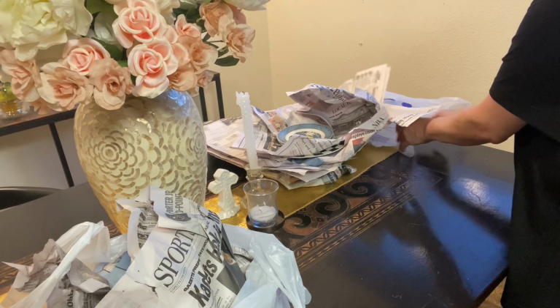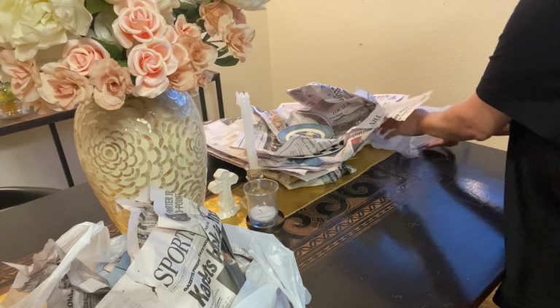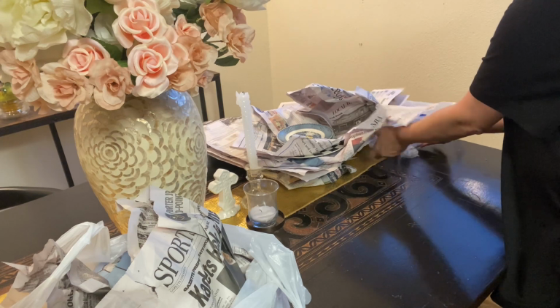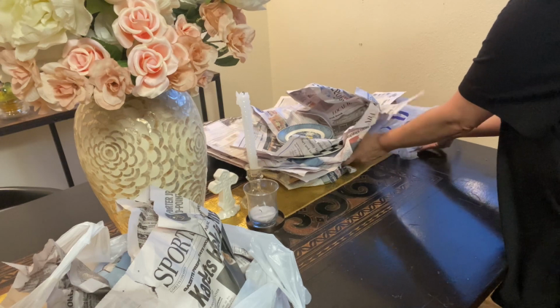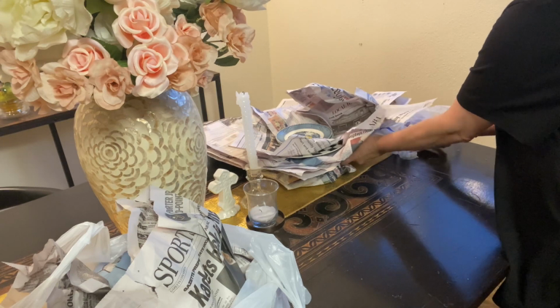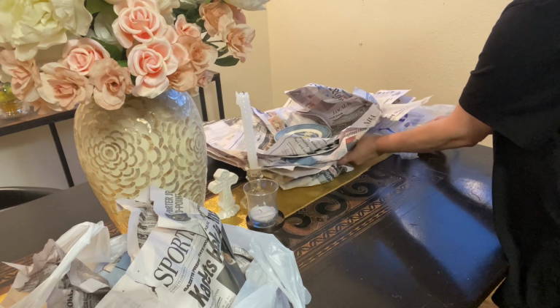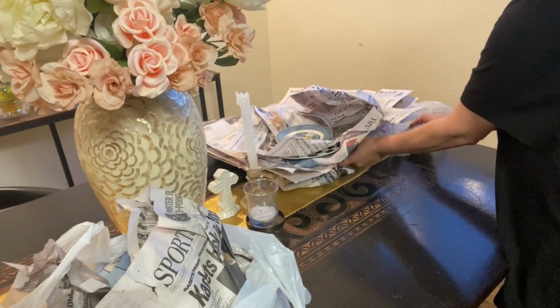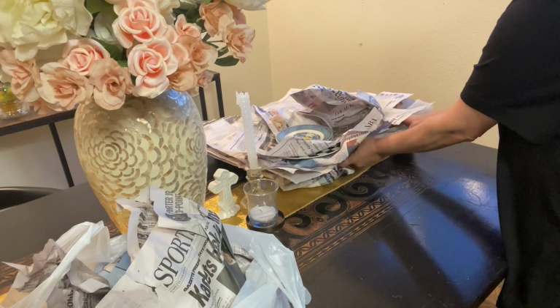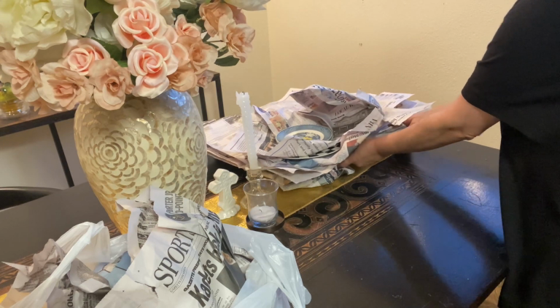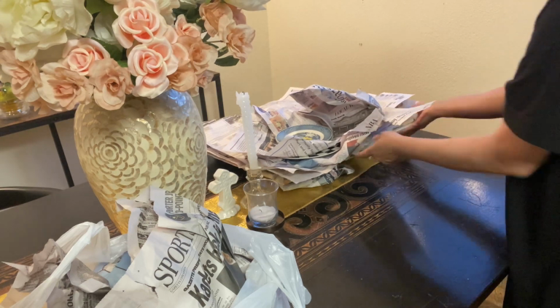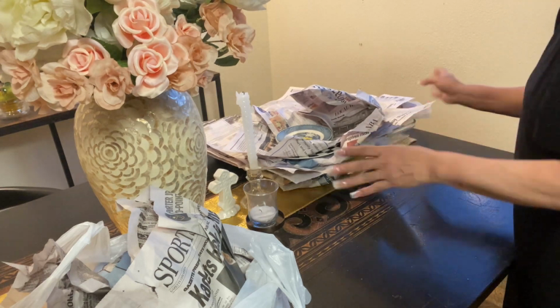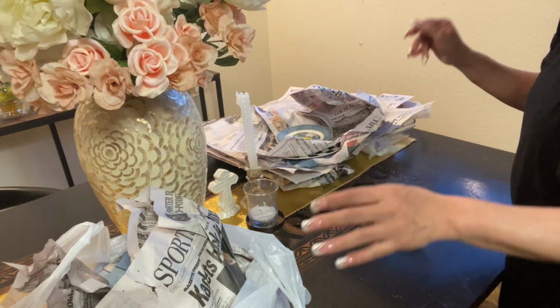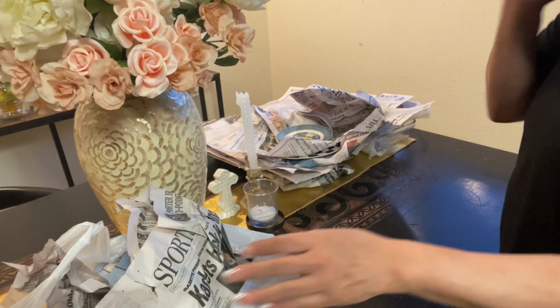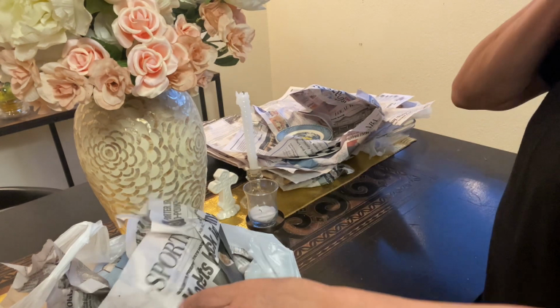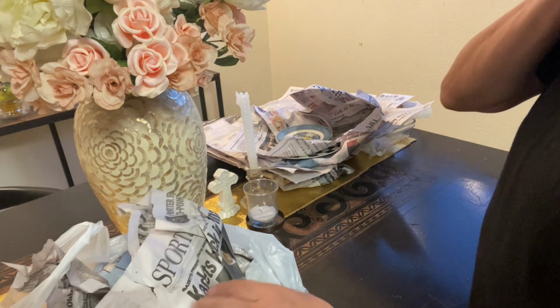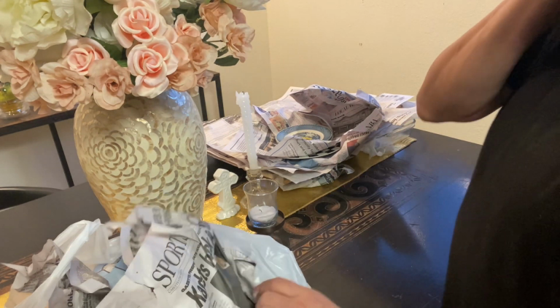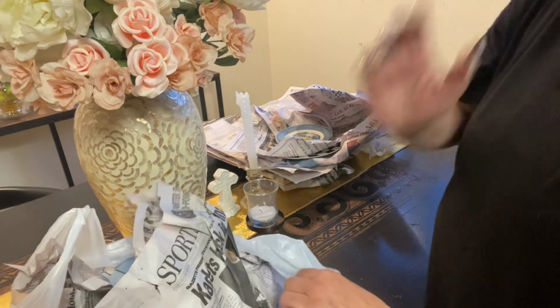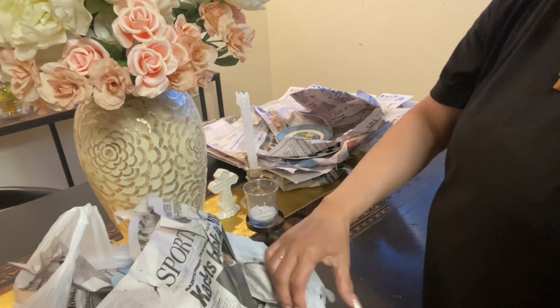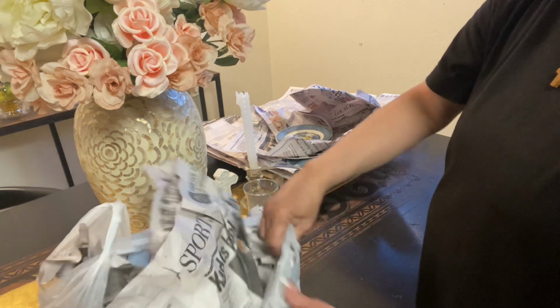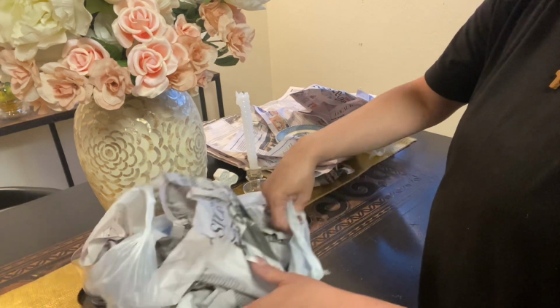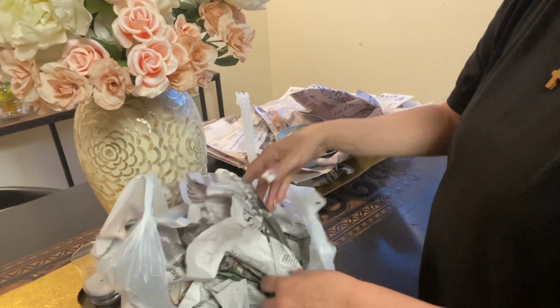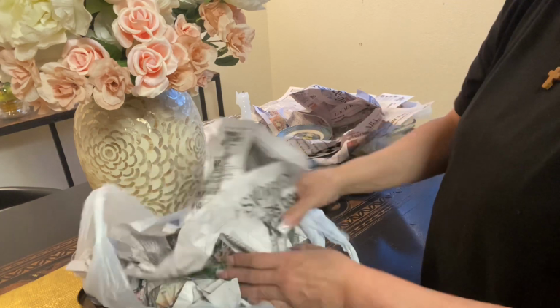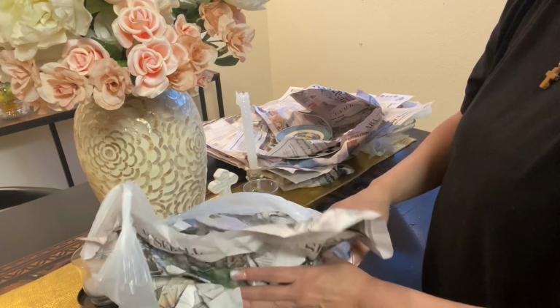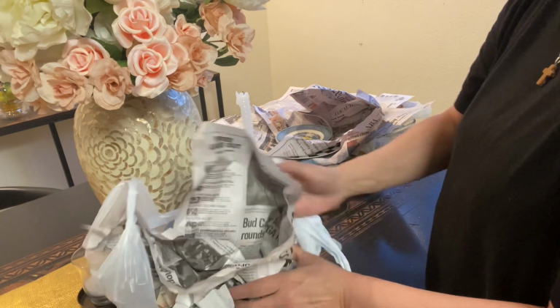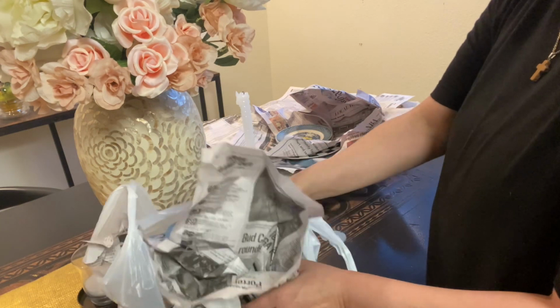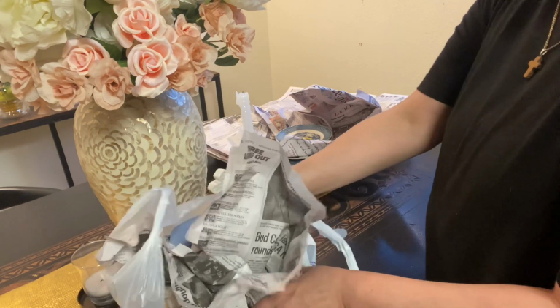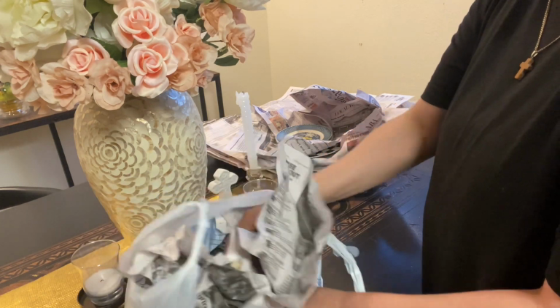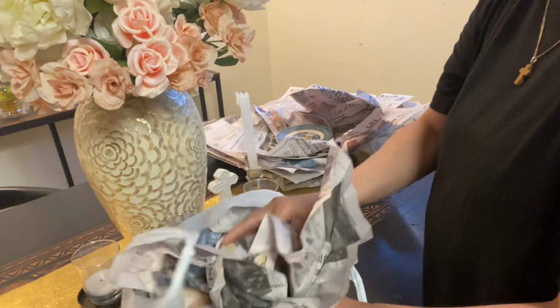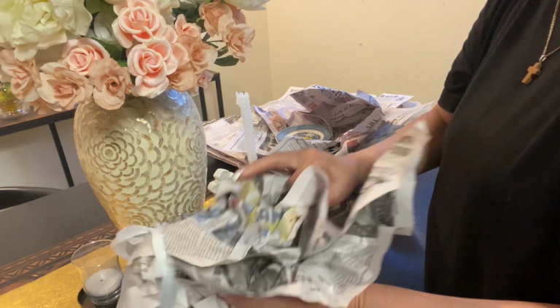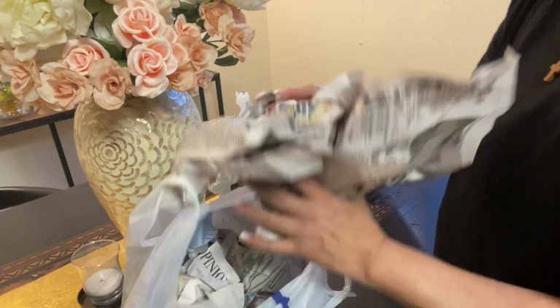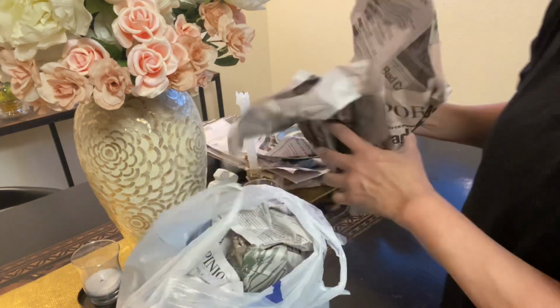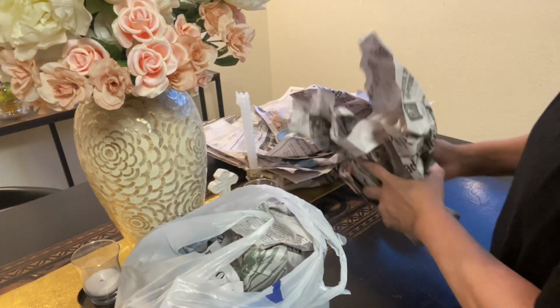I needed the bigger pan because the smaller pan wasn't doing me any good. I have to start cooking the bigger items.